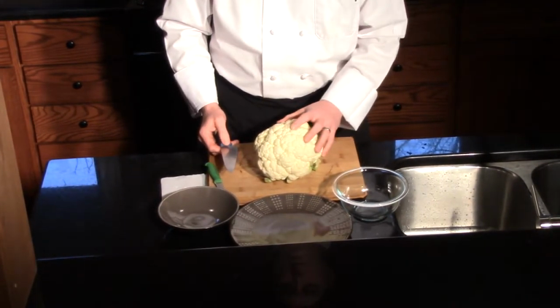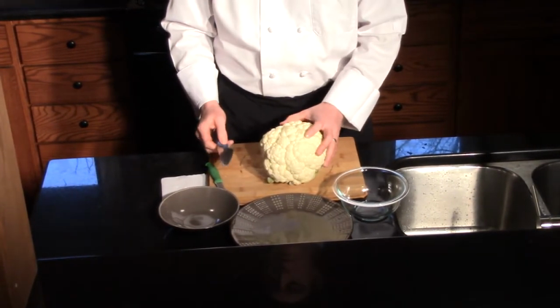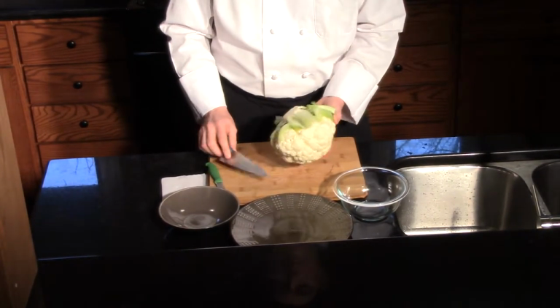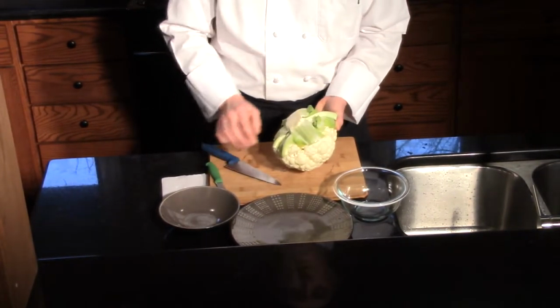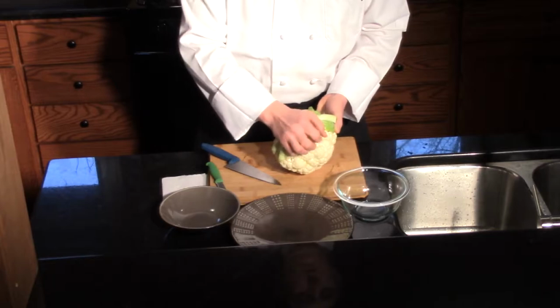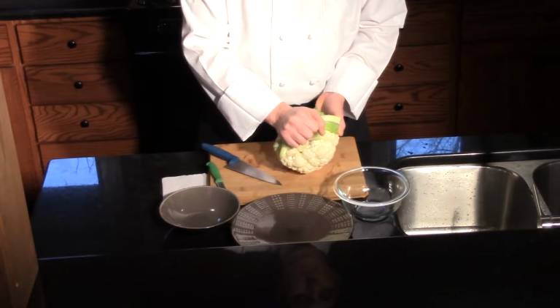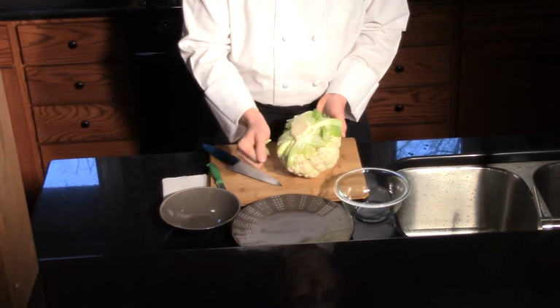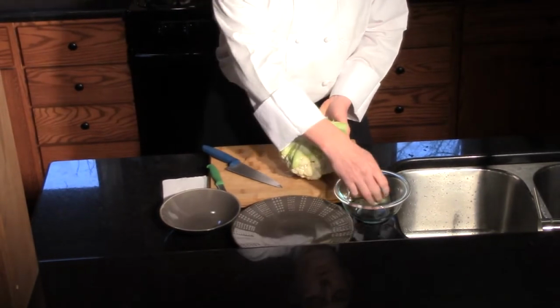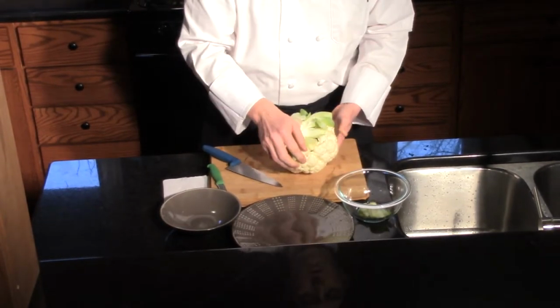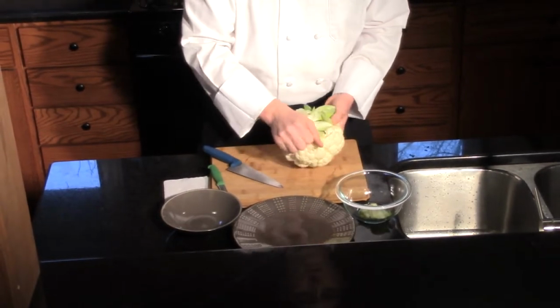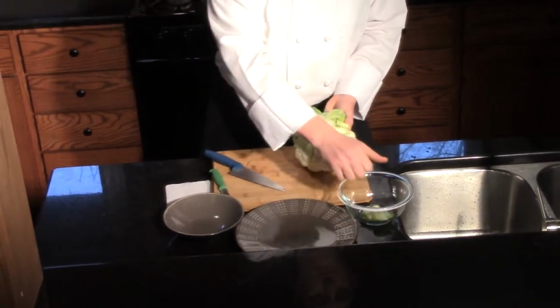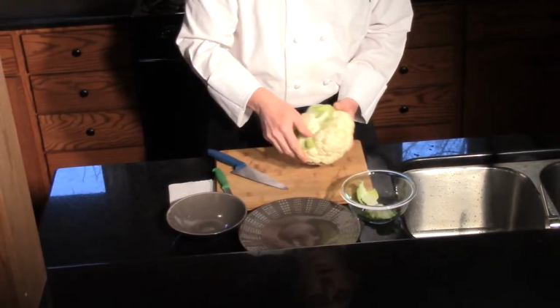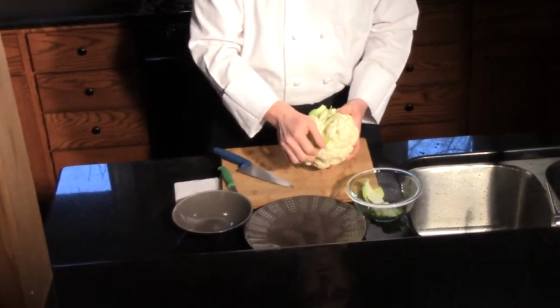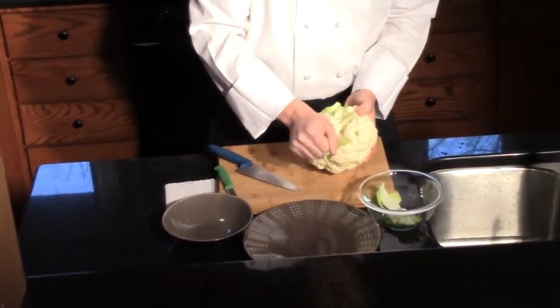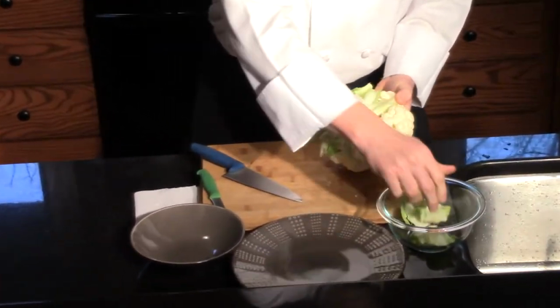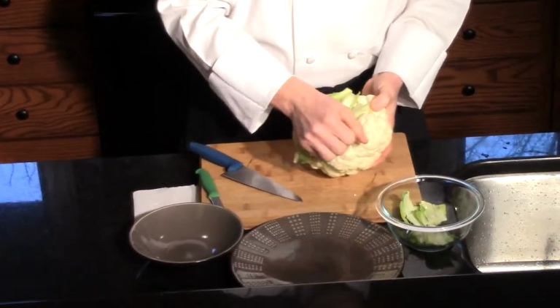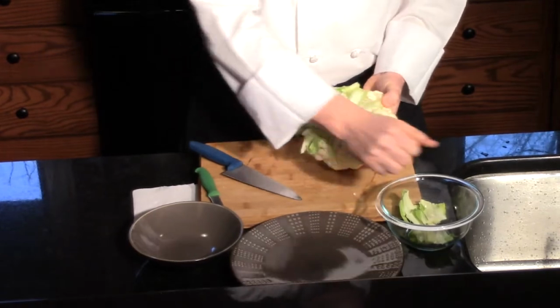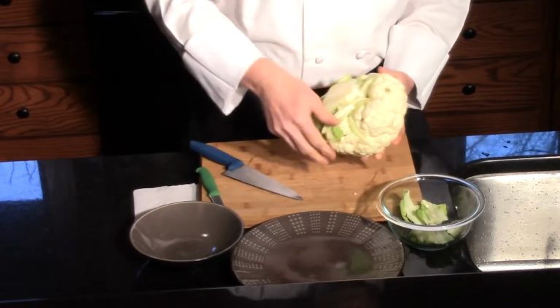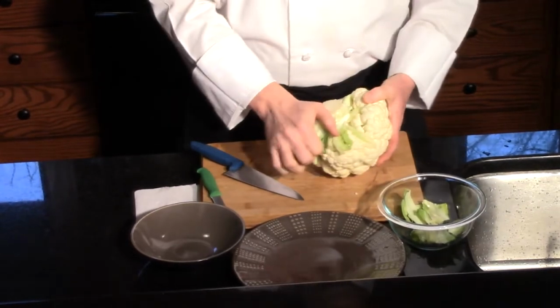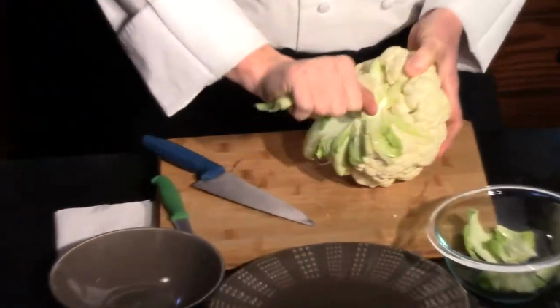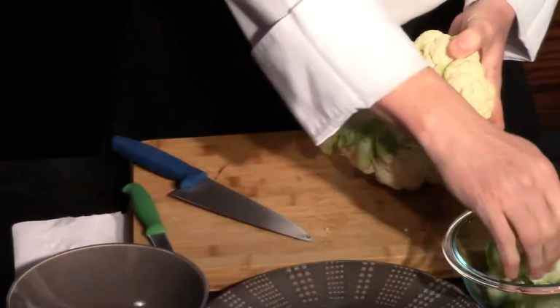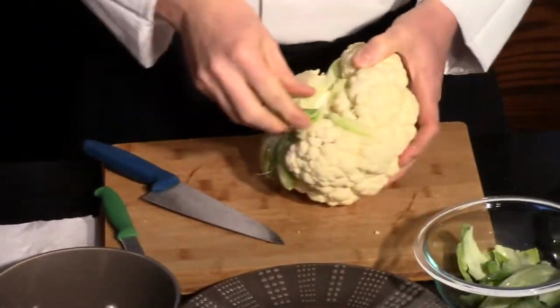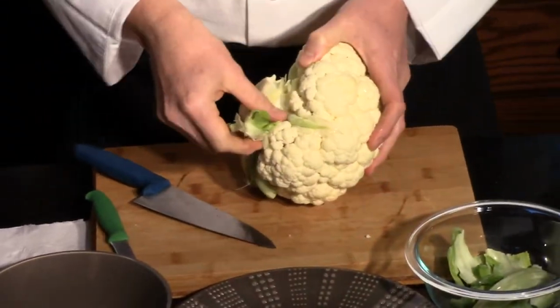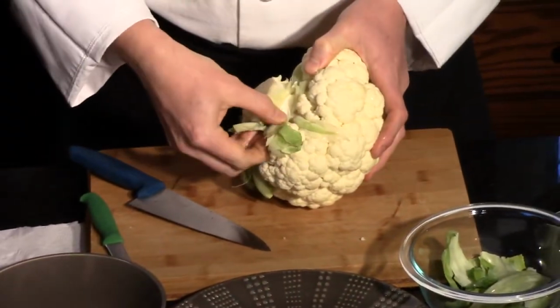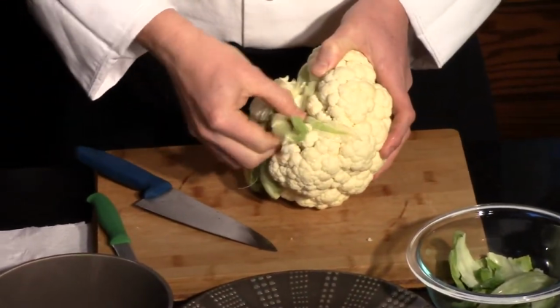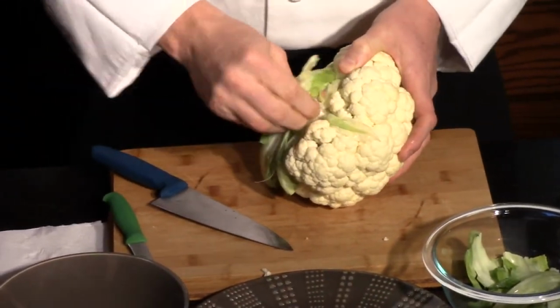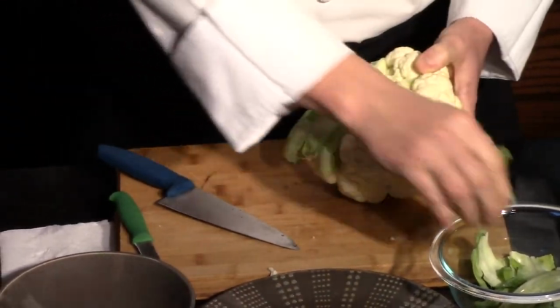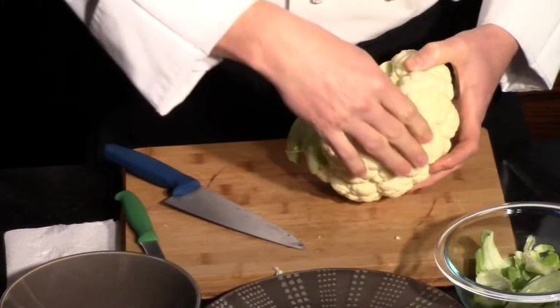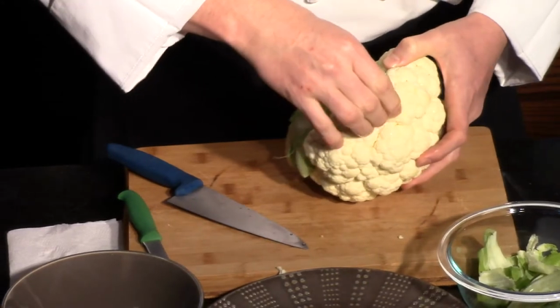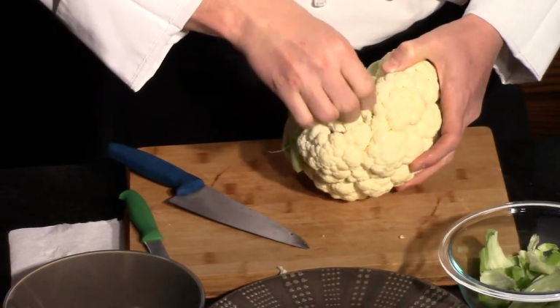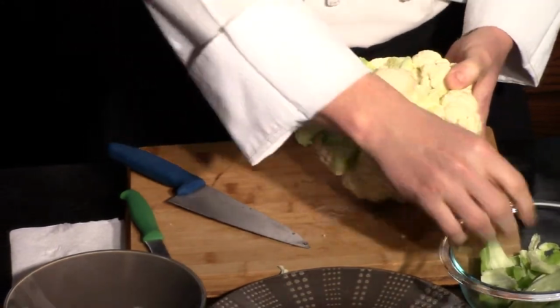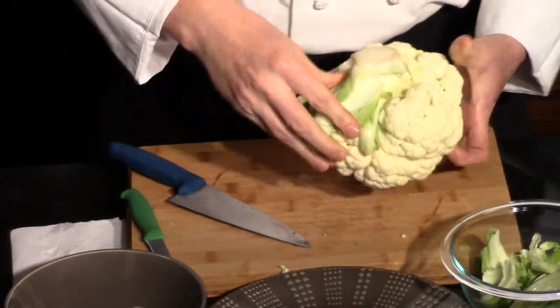I usually take it first and start by cracking off and peeling off the green. We're really not going to use that, and that will help expose all those florets under there. Pull all those out.